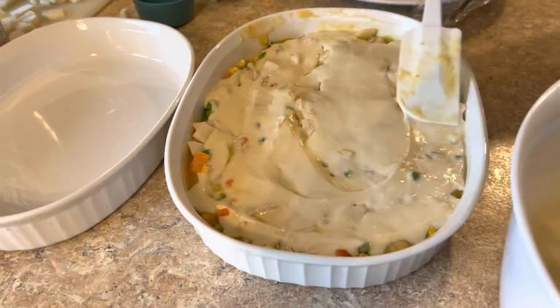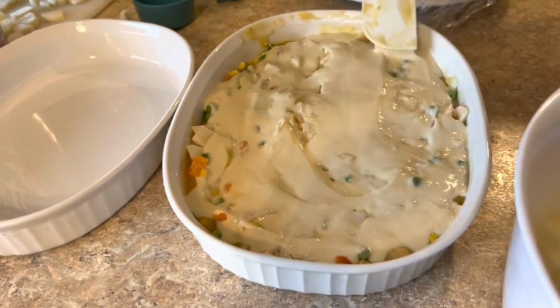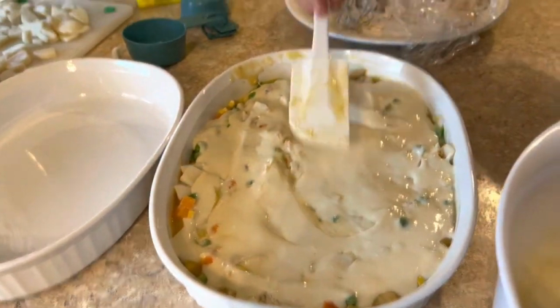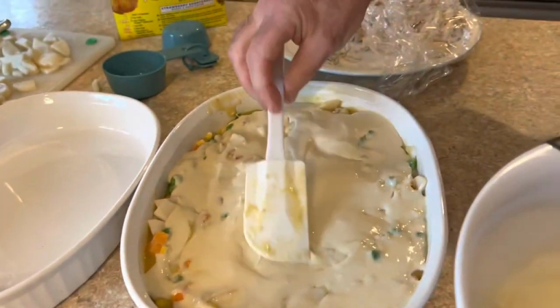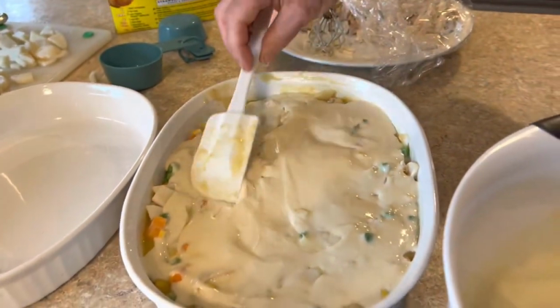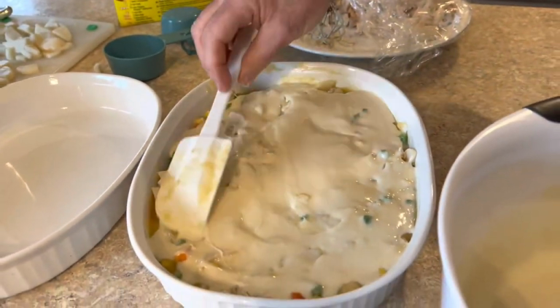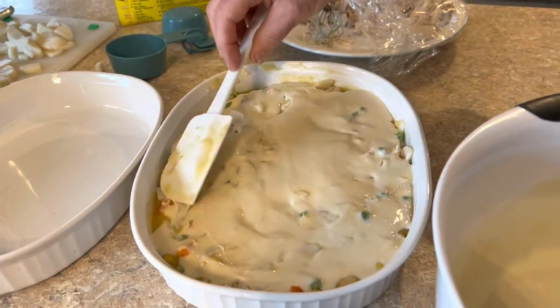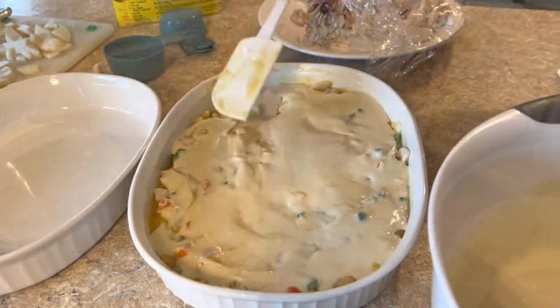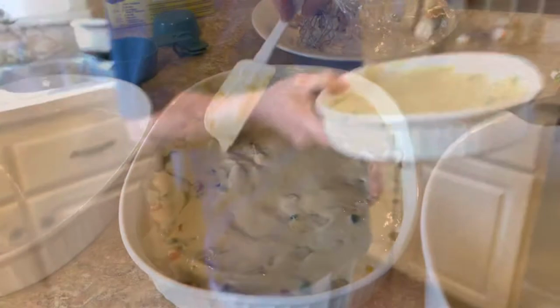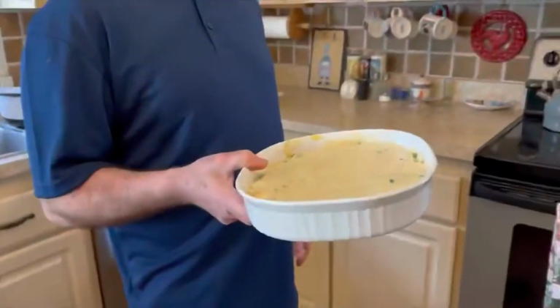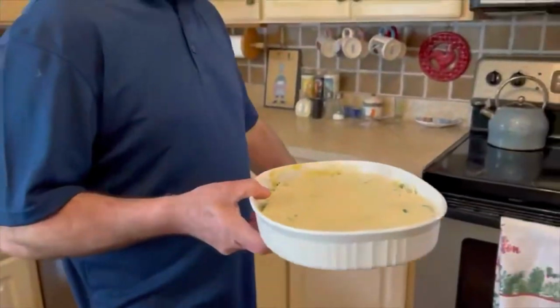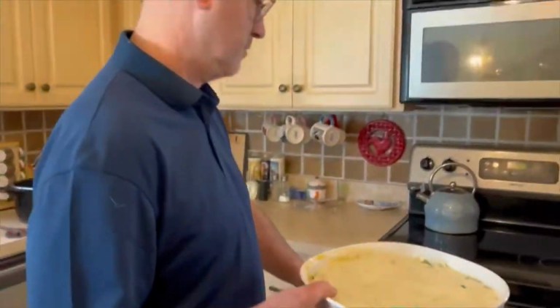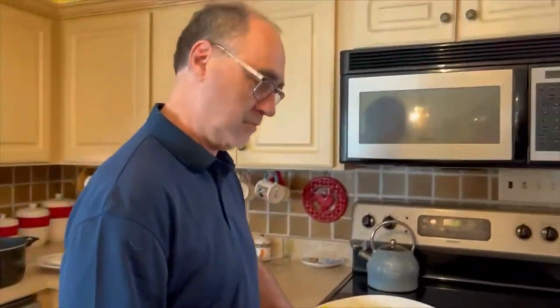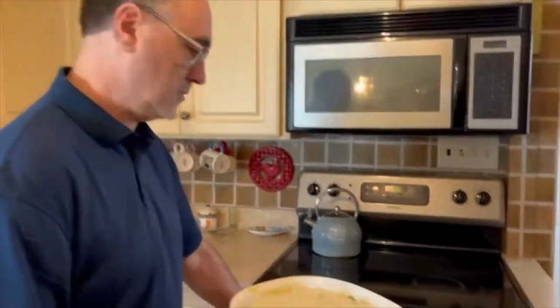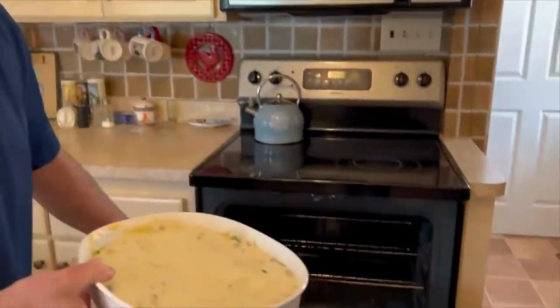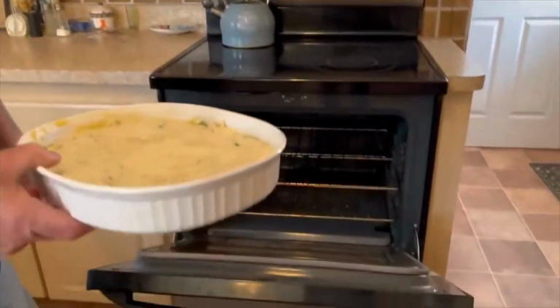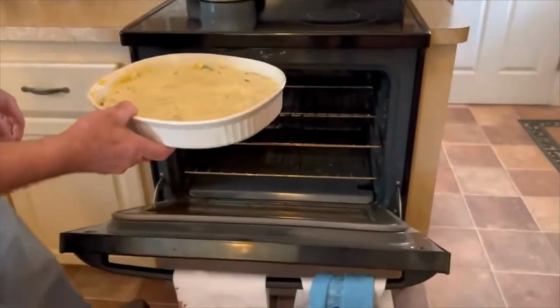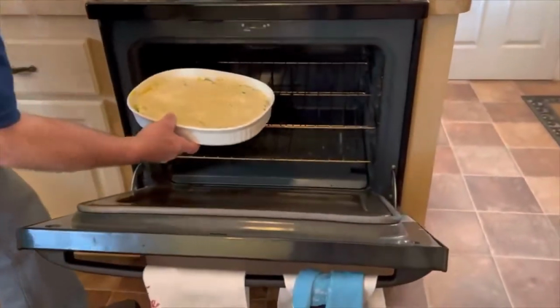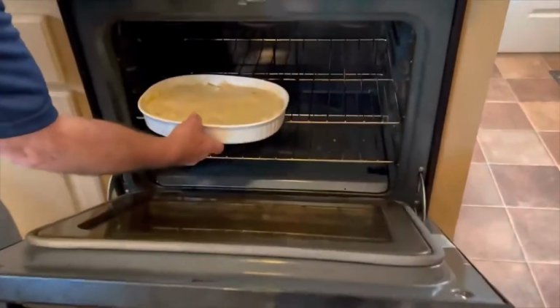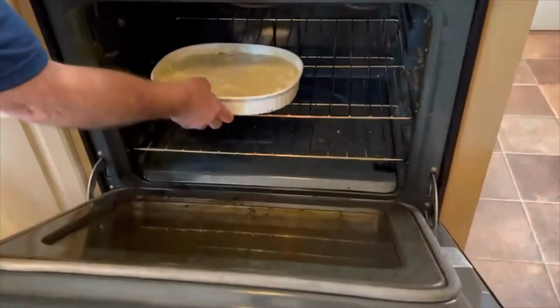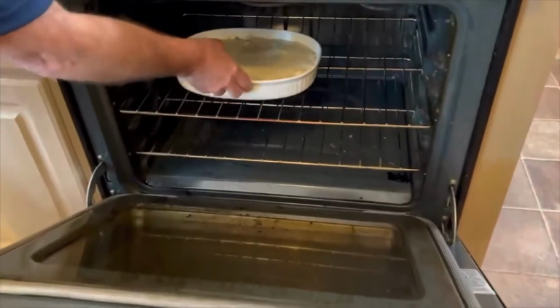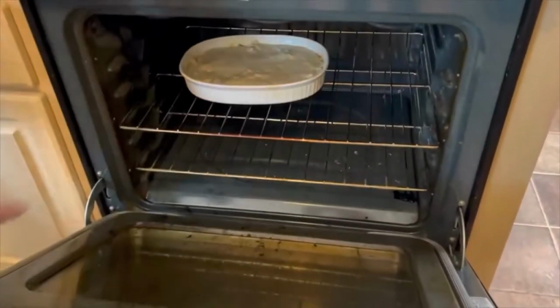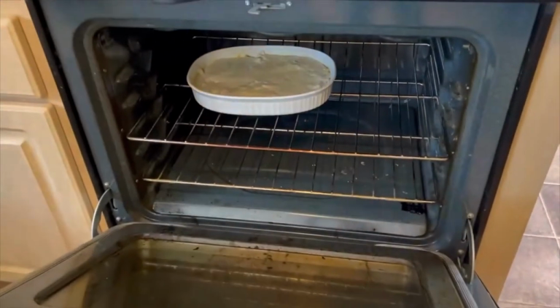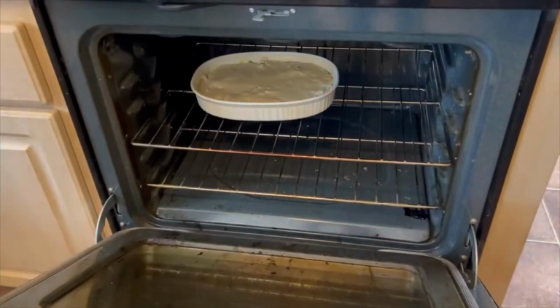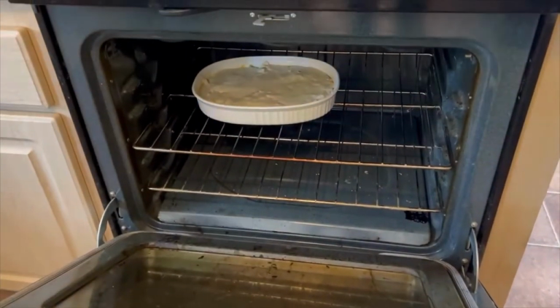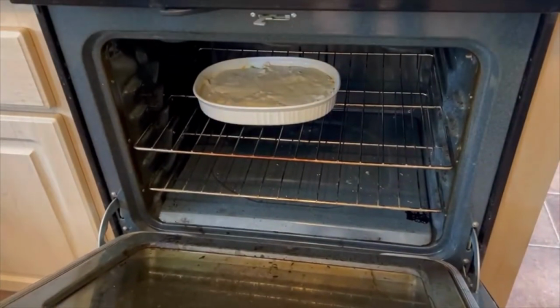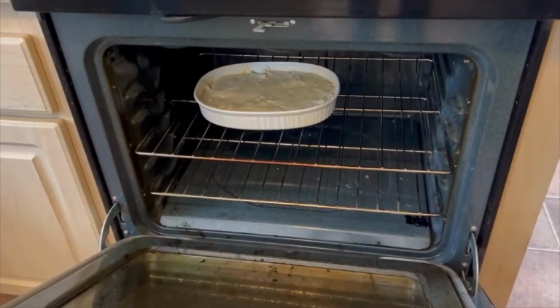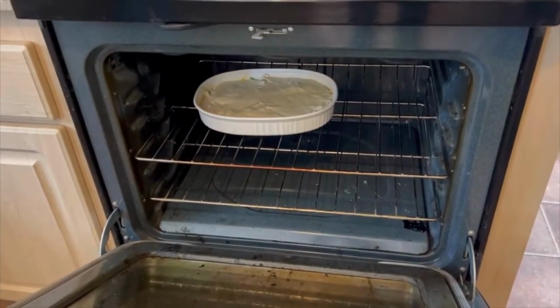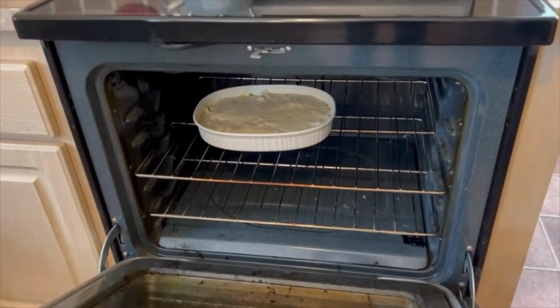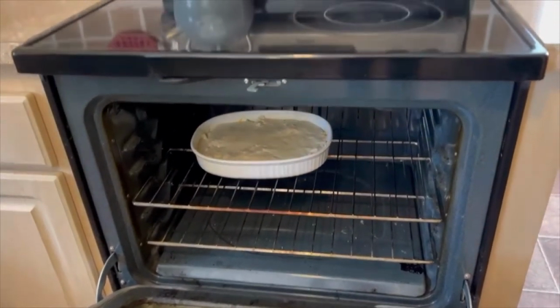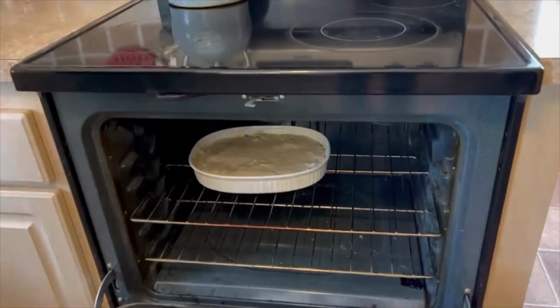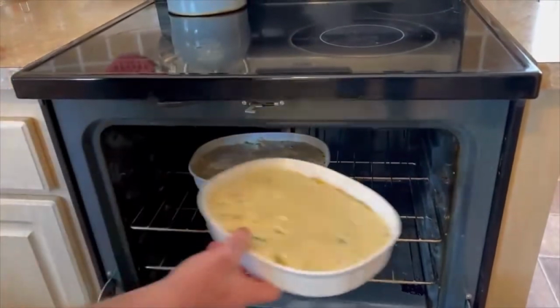Smooth it out. Okay, the chicken pot pie is going into the oven — a preheated oven at 400 degrees for 35 minutes.